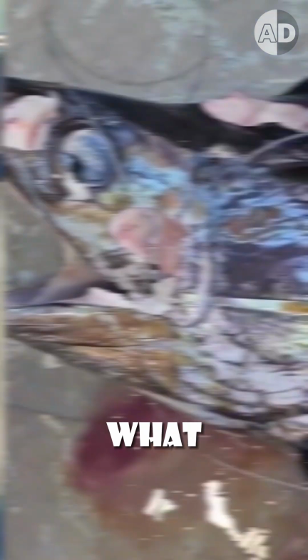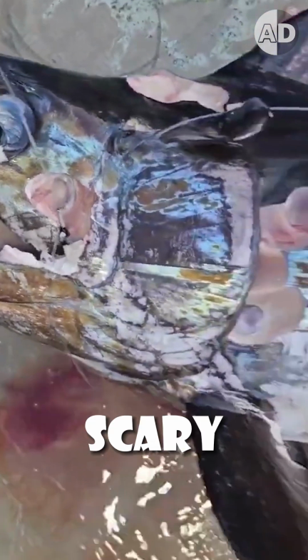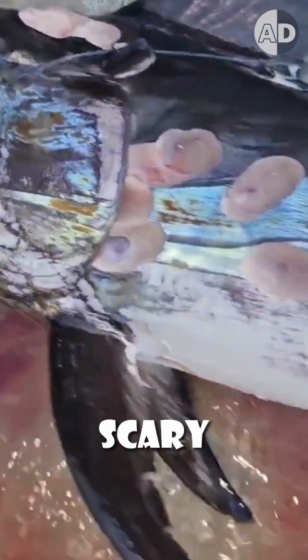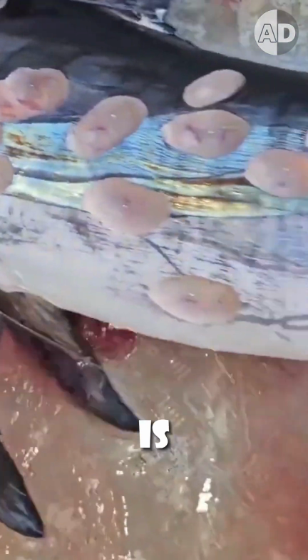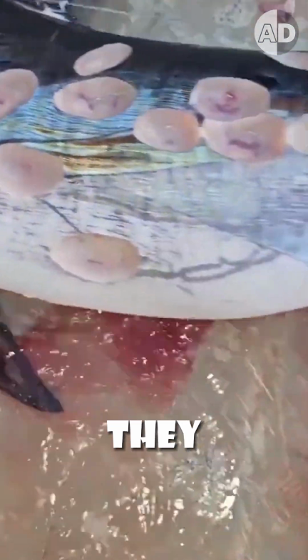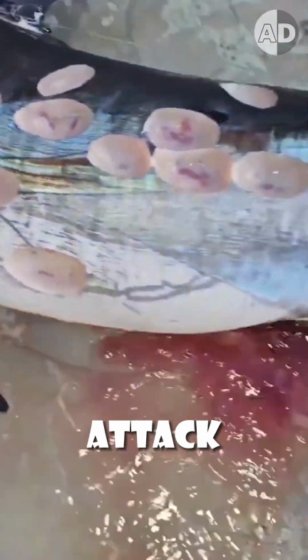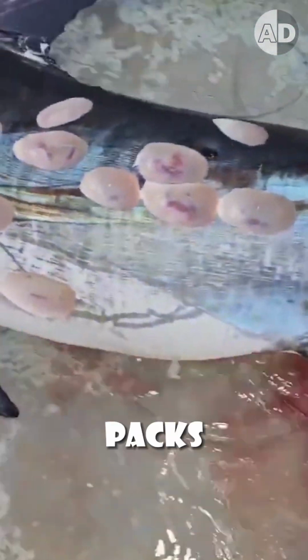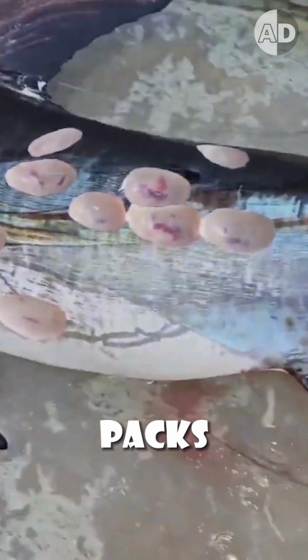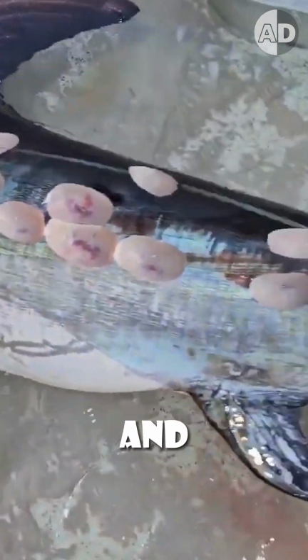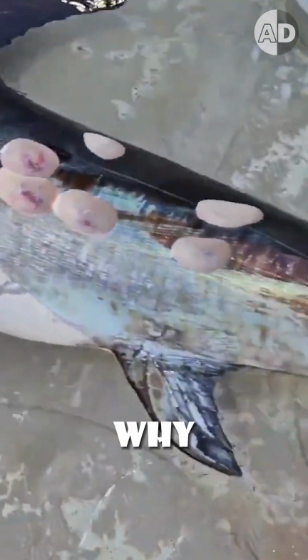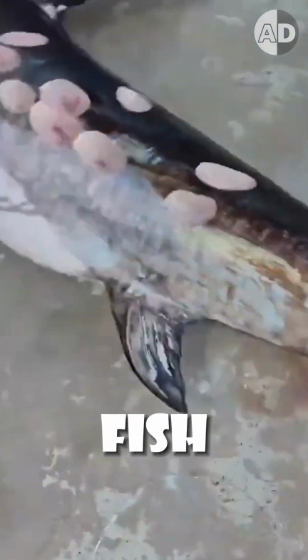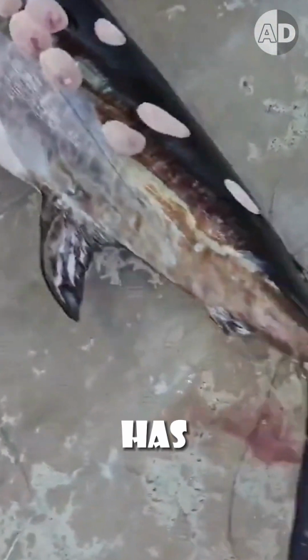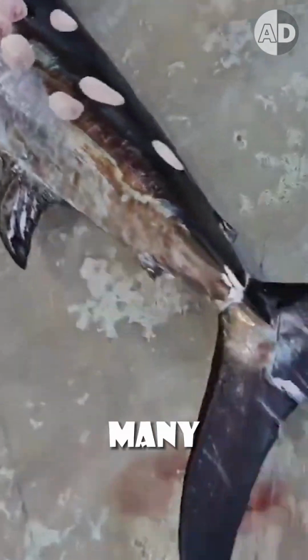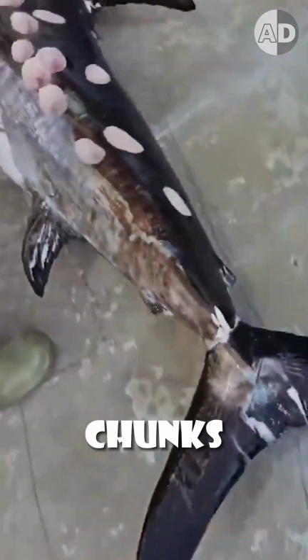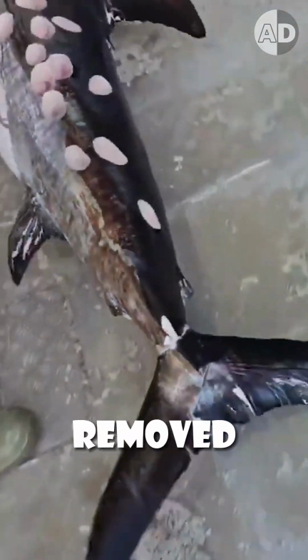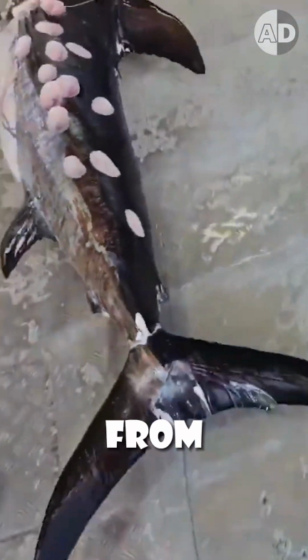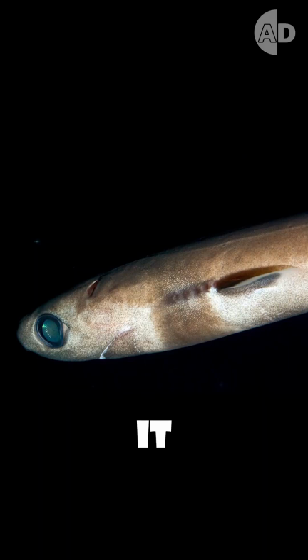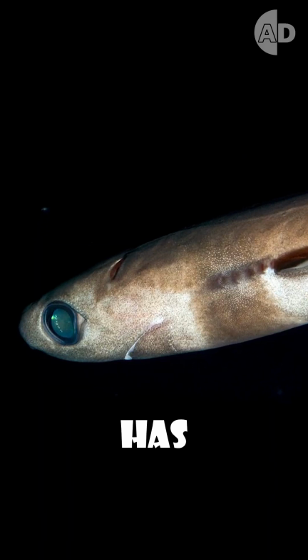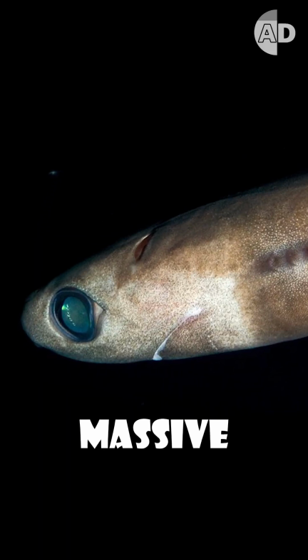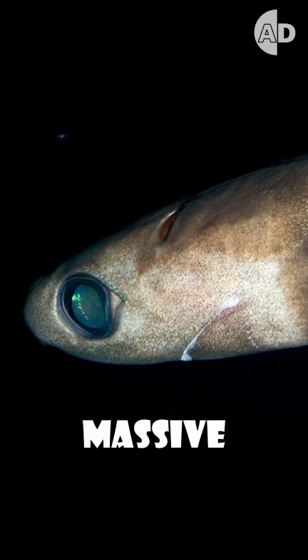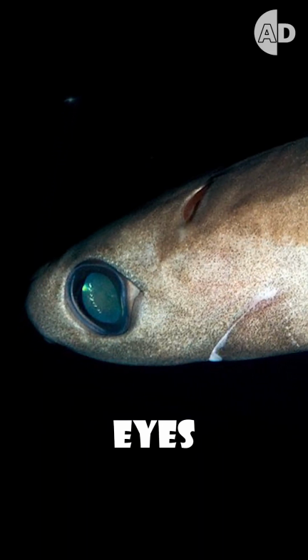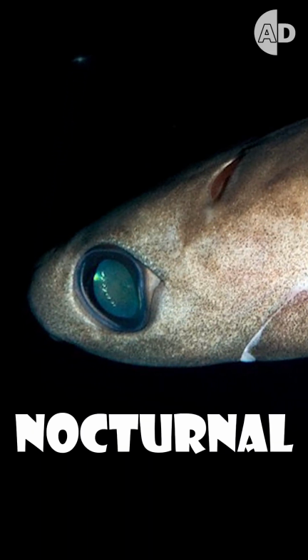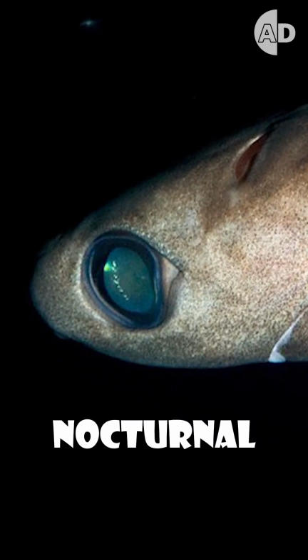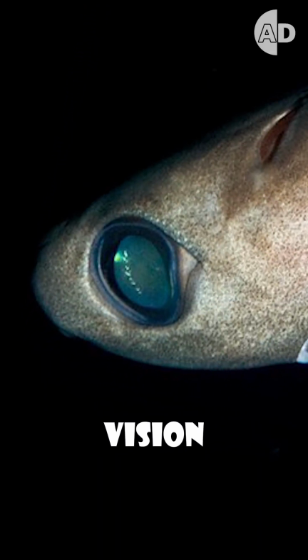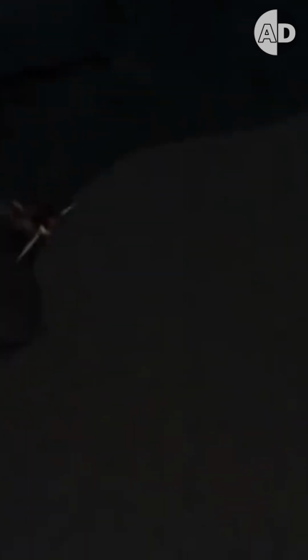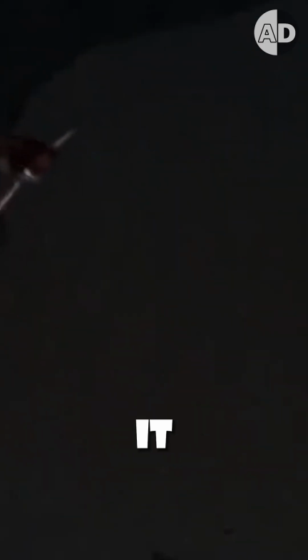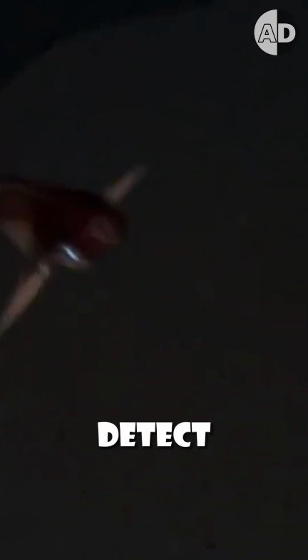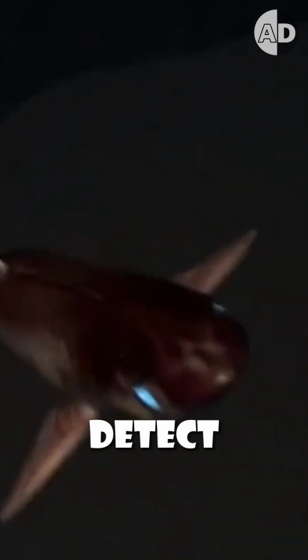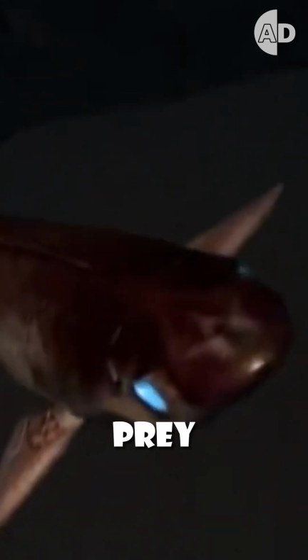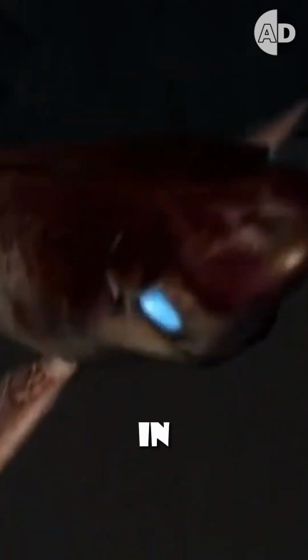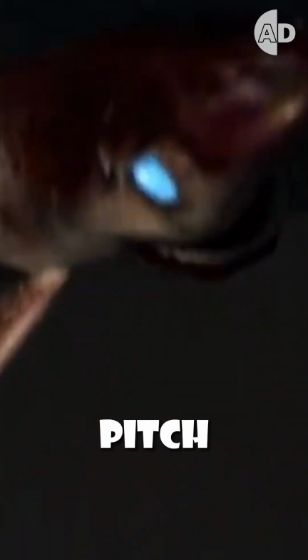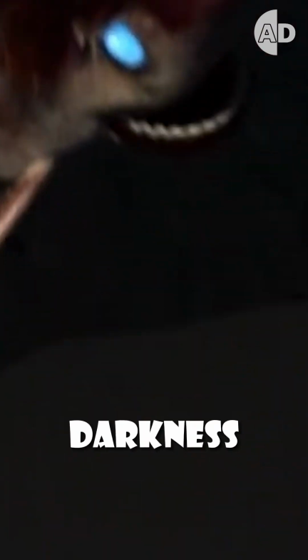What is scary is that they attack in packs, and that's why this fish has so many chunks removed from it. It has massive eyes with nocturnal vision so that it can detect its prey in pitch darkness.